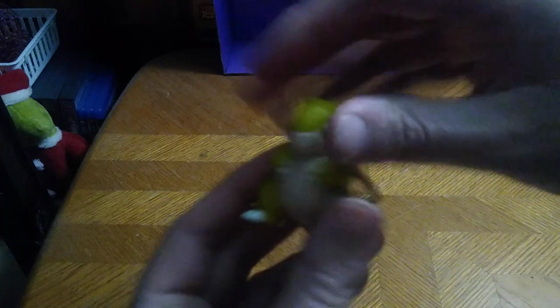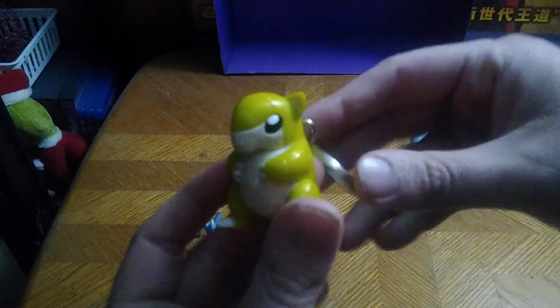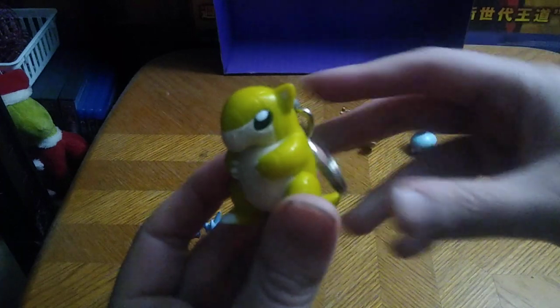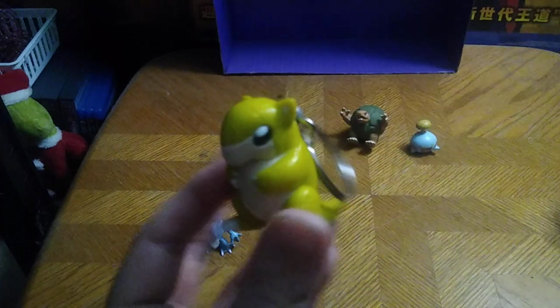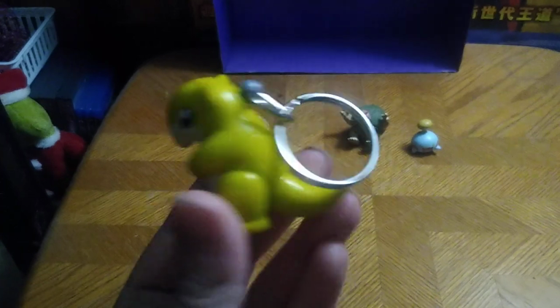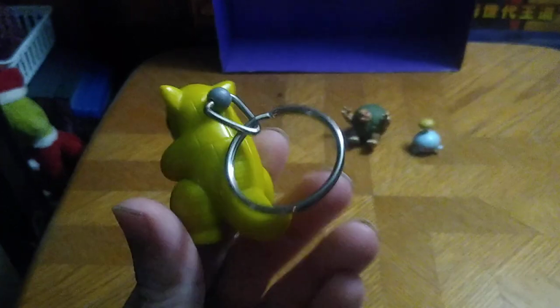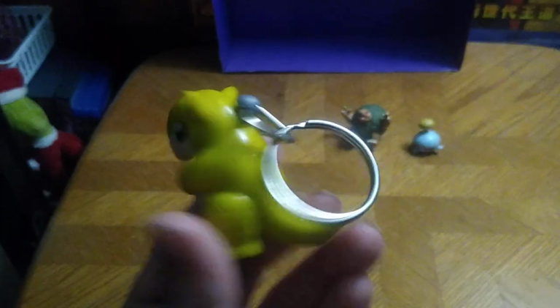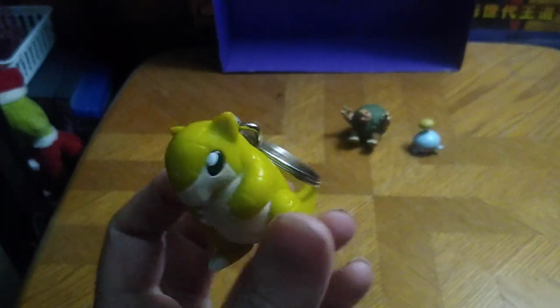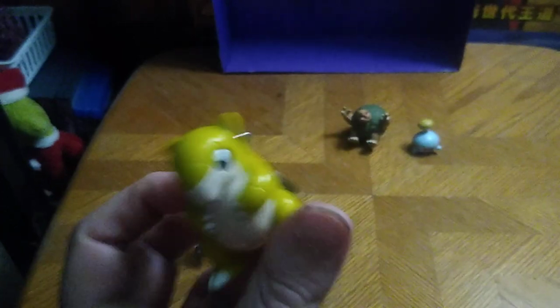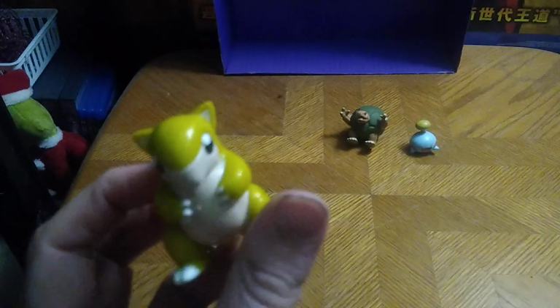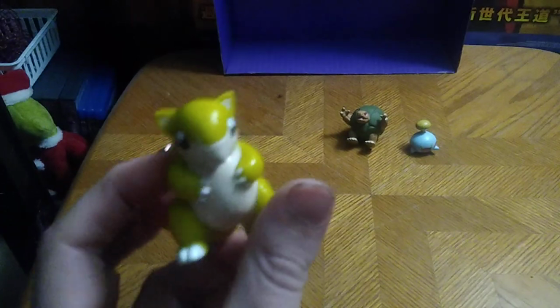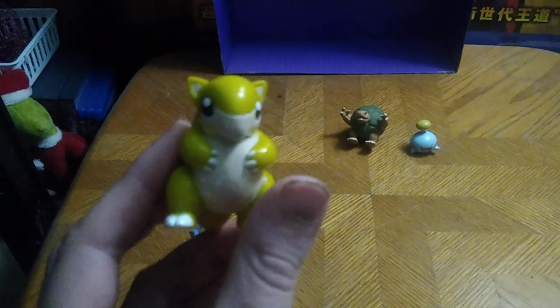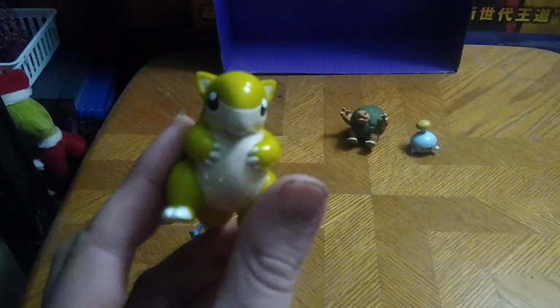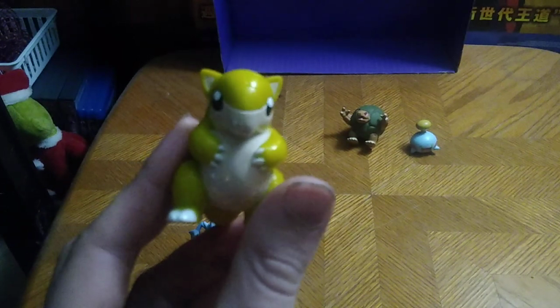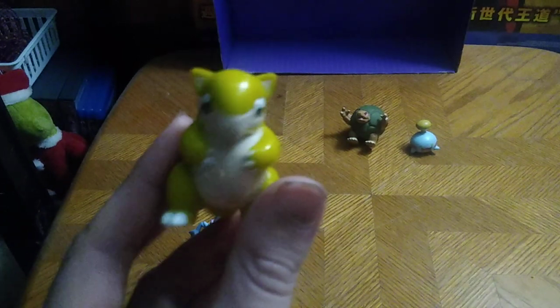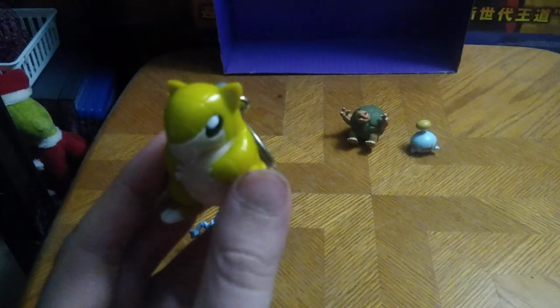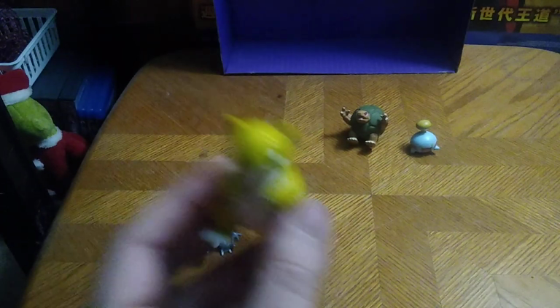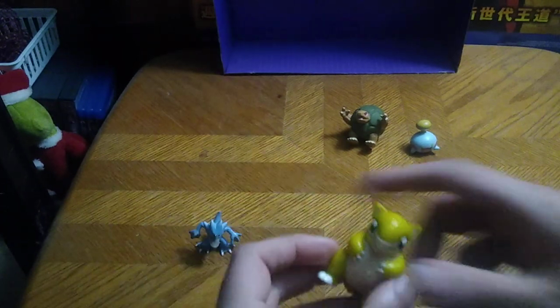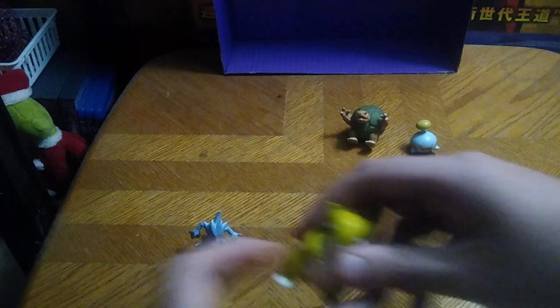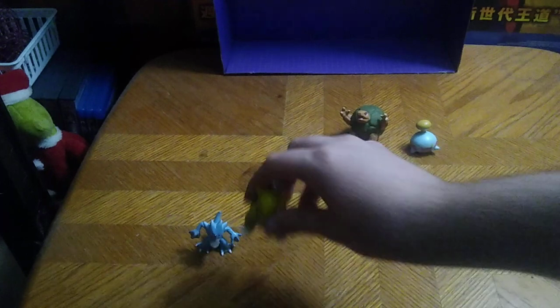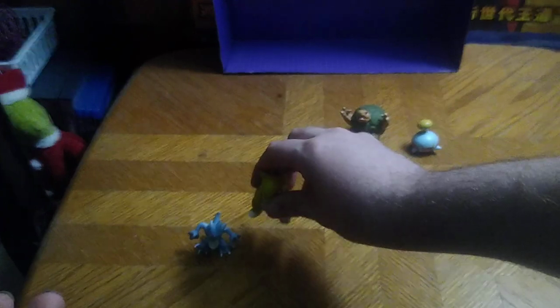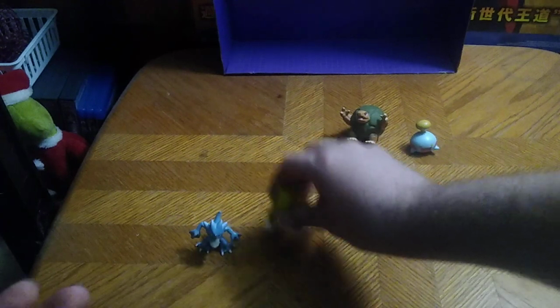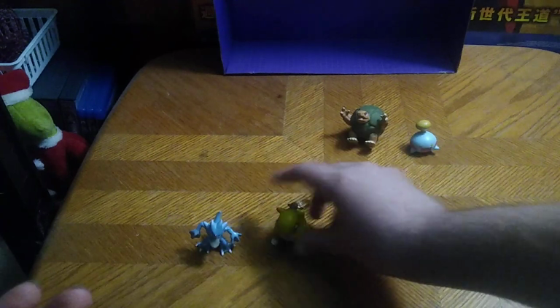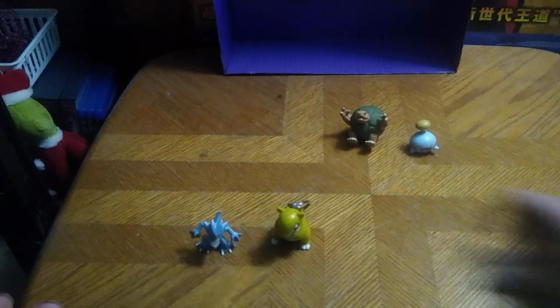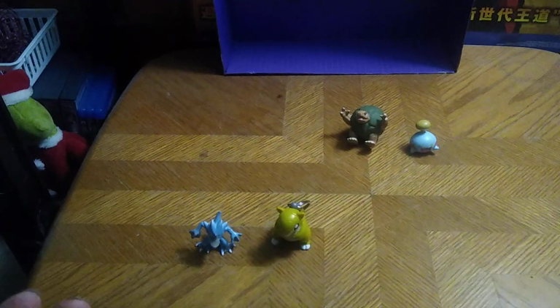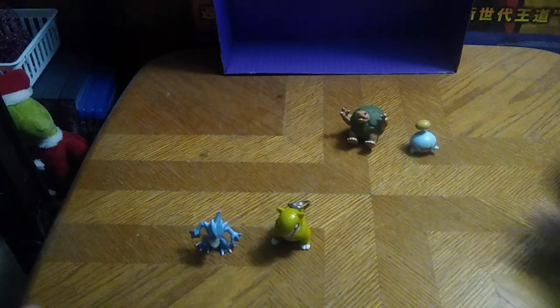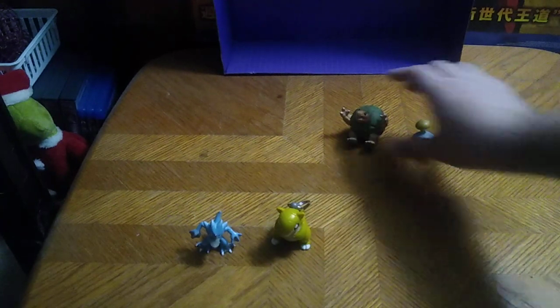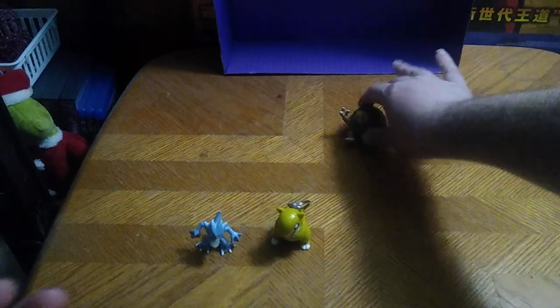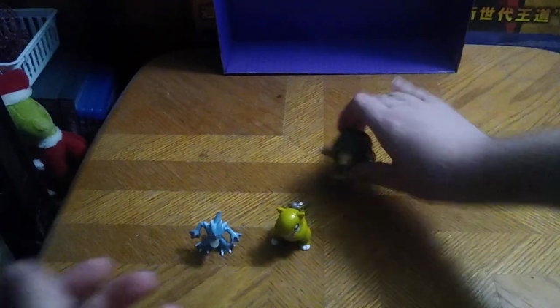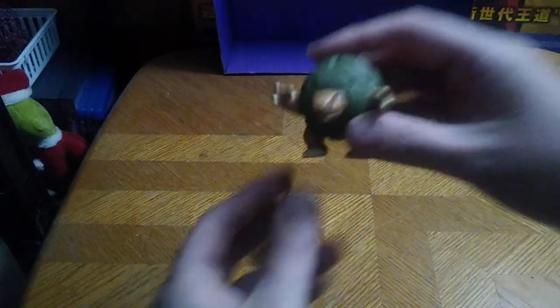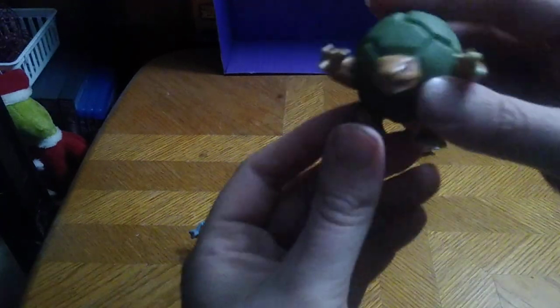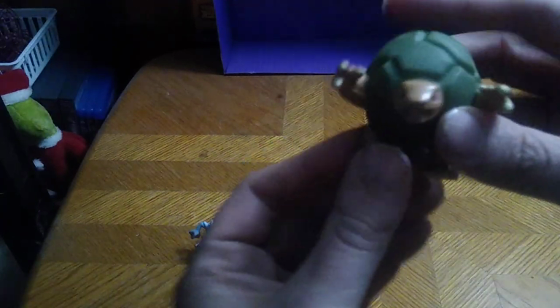And we got a Sandshrew keychain — that's so precious, I love it. And a Golem — little top thing. You roll it and it falls over on its own.